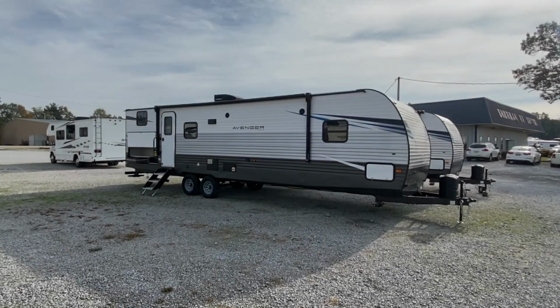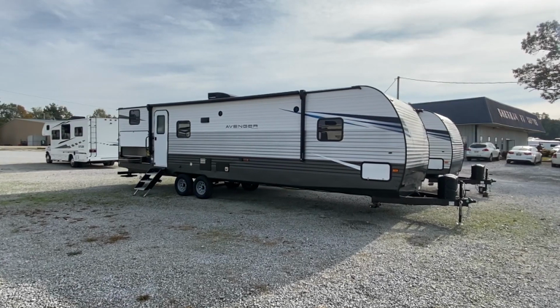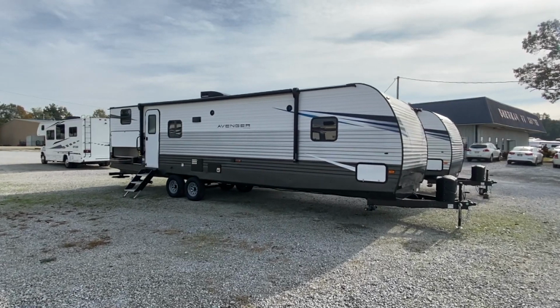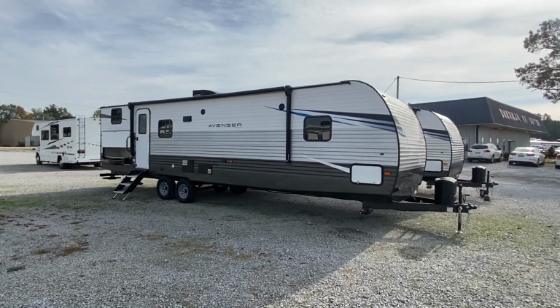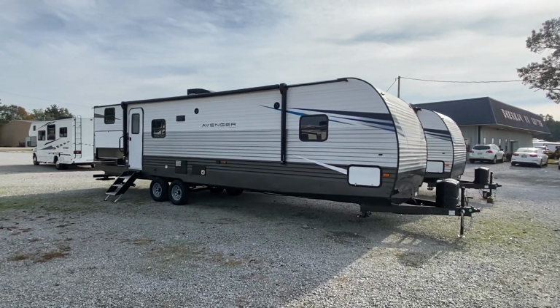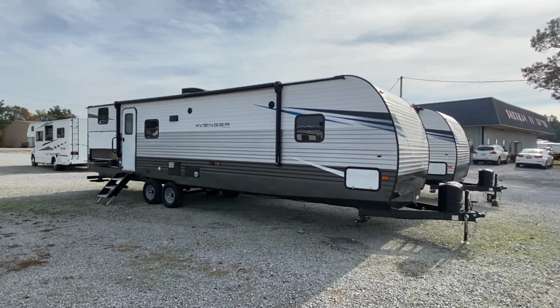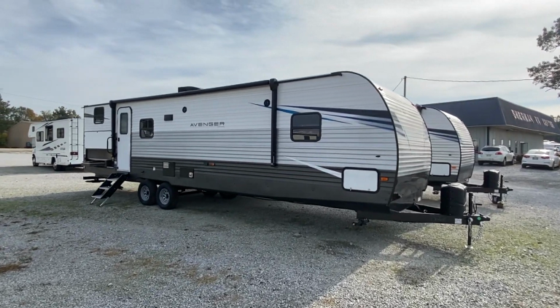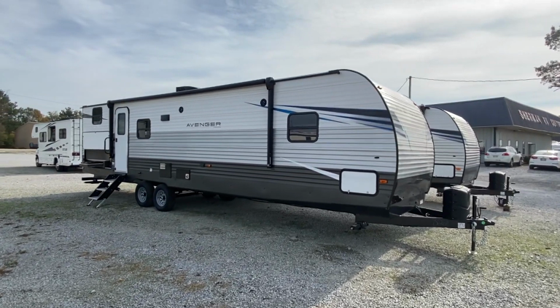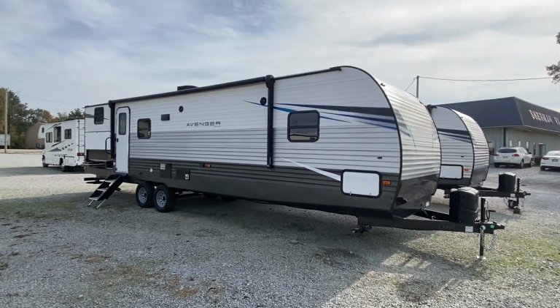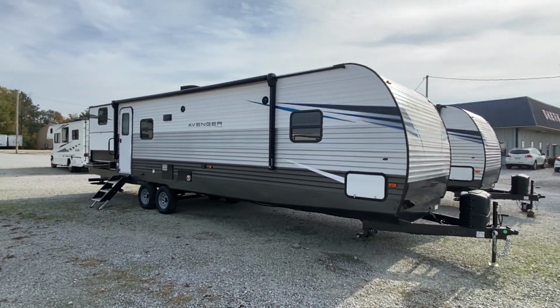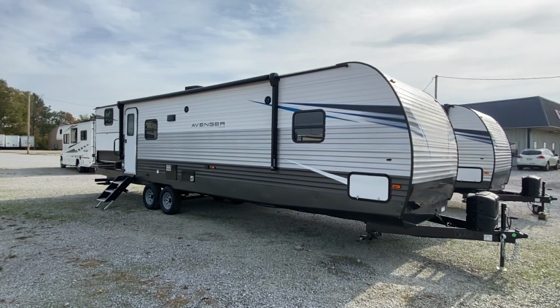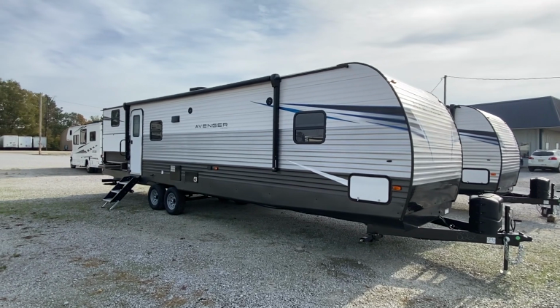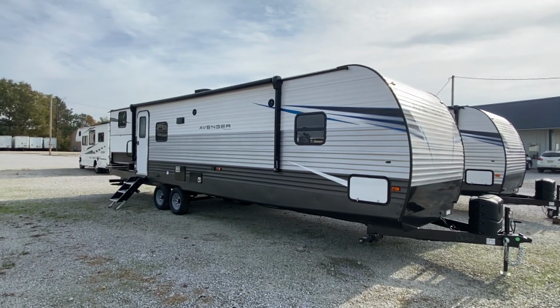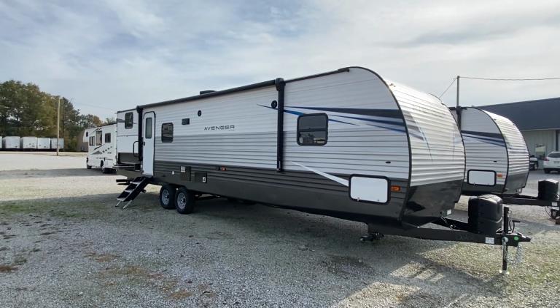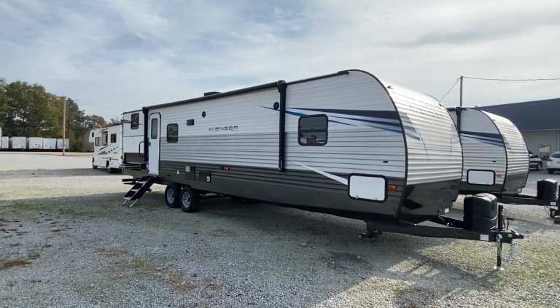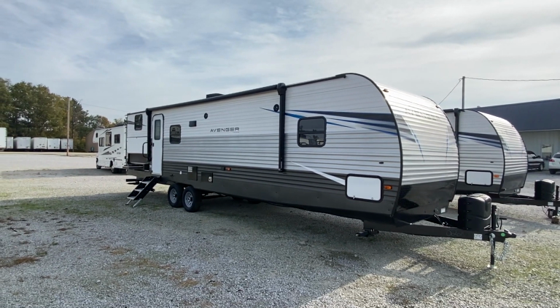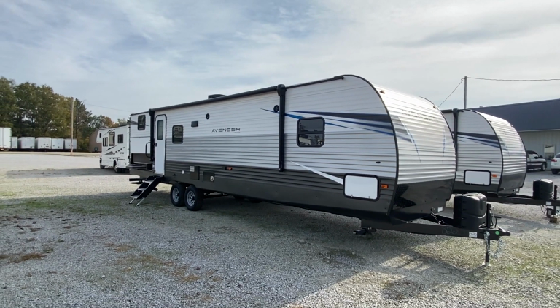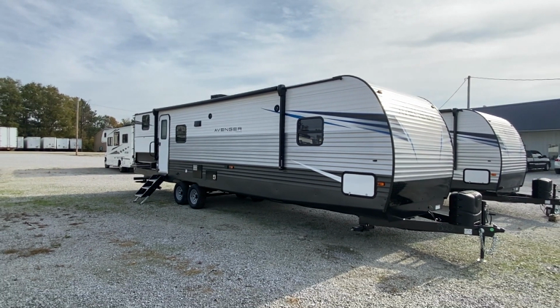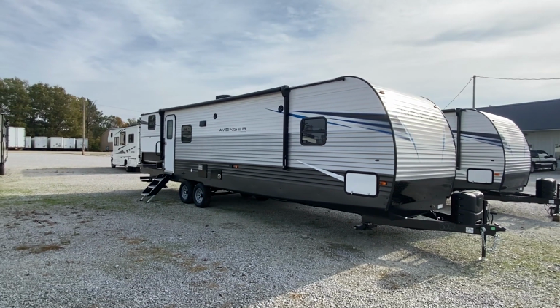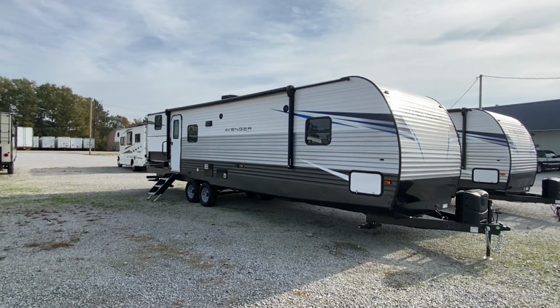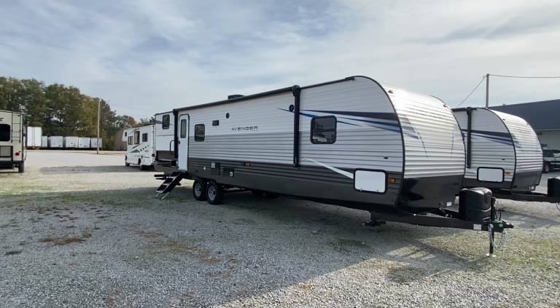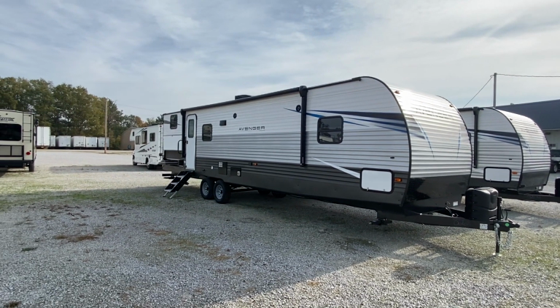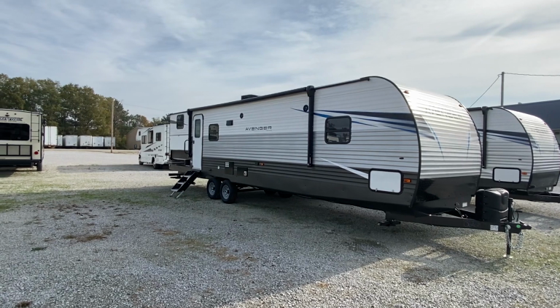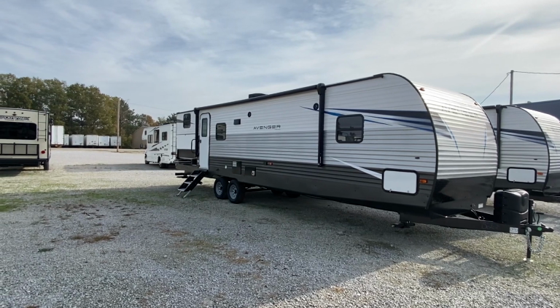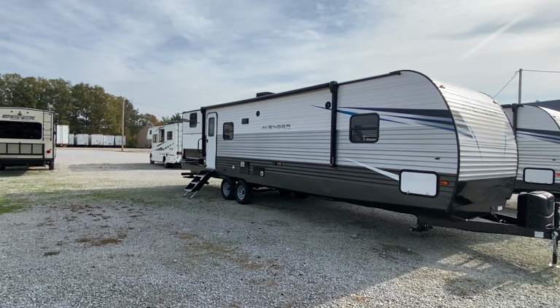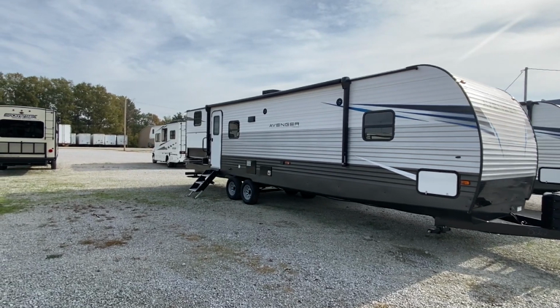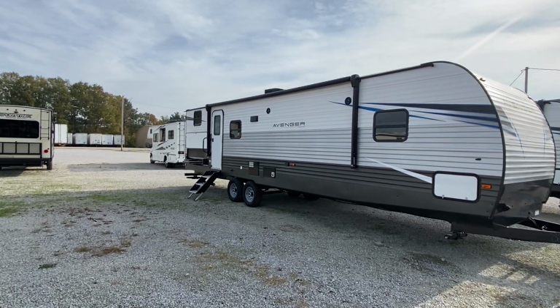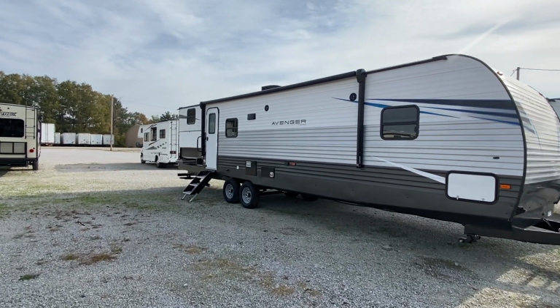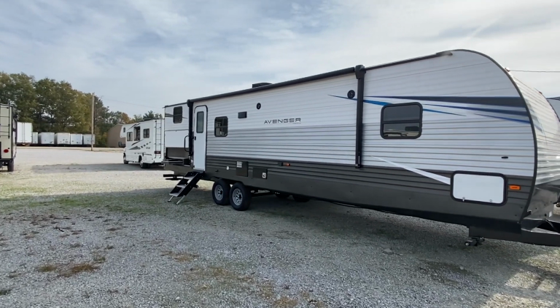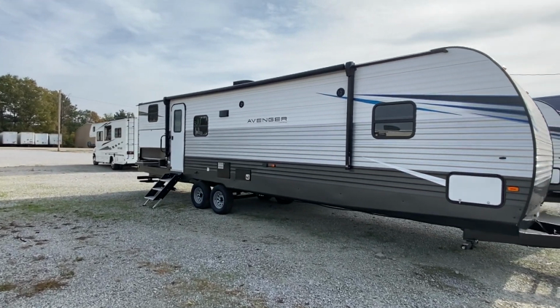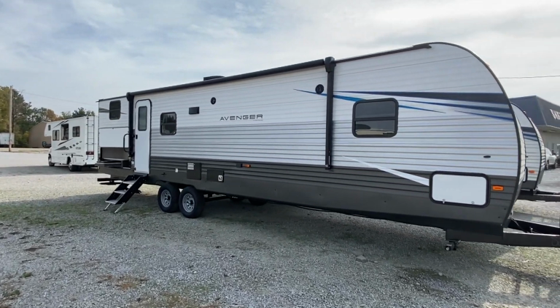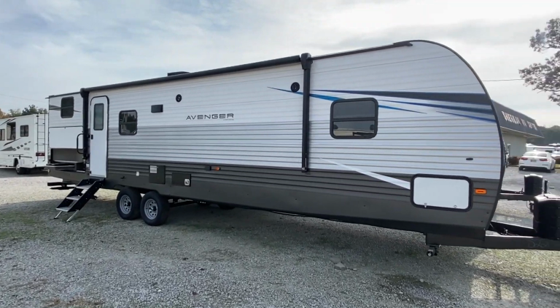Hello everyone. We have an adventure that is one of the hottest selling units — they say it's far as price point, very affordable and very nice. Let's go.